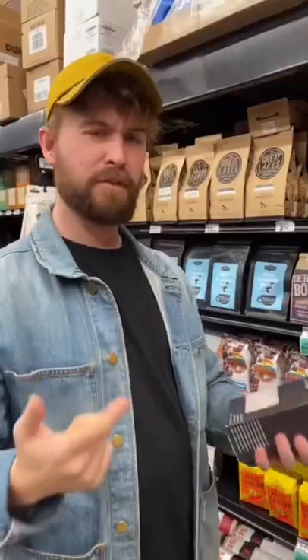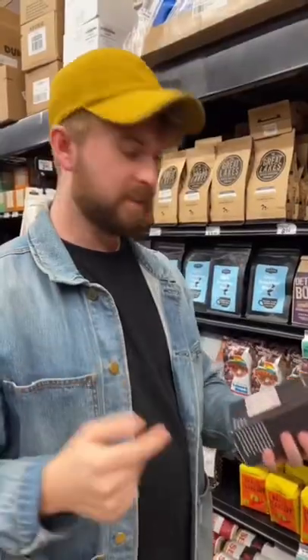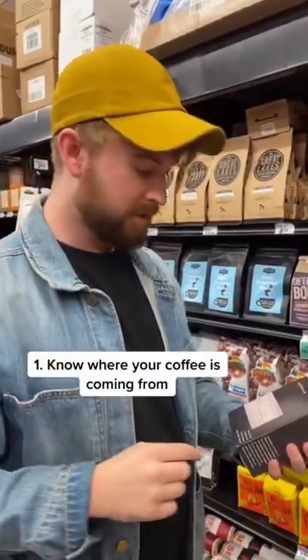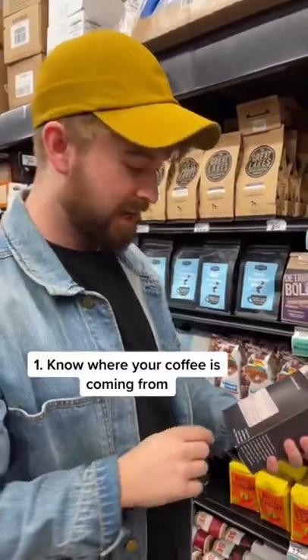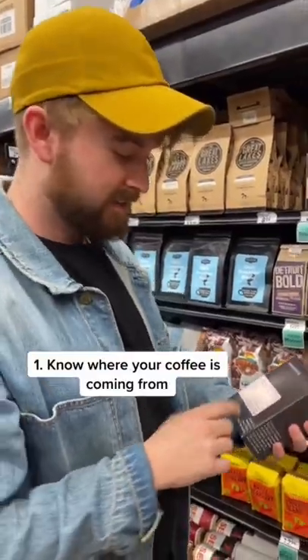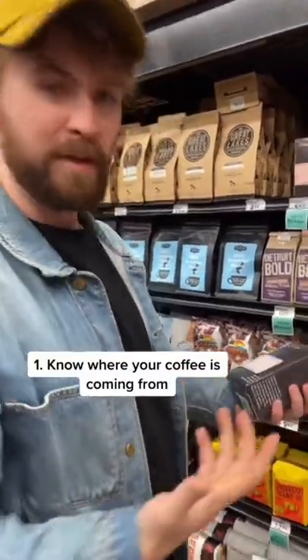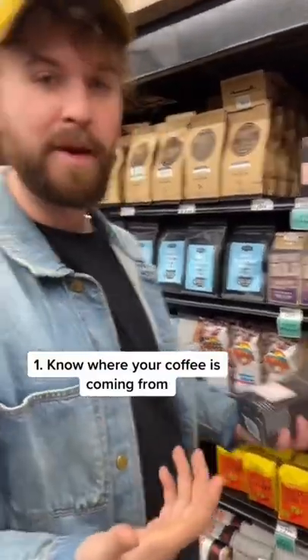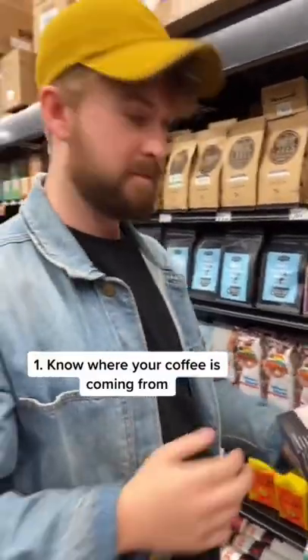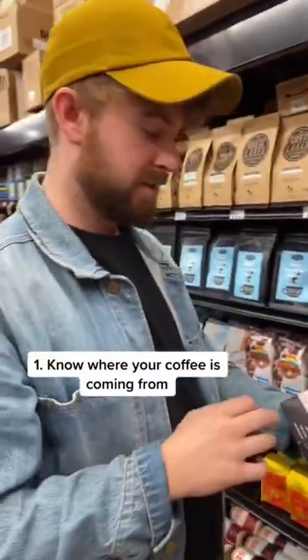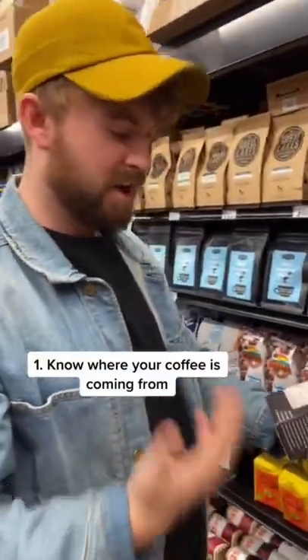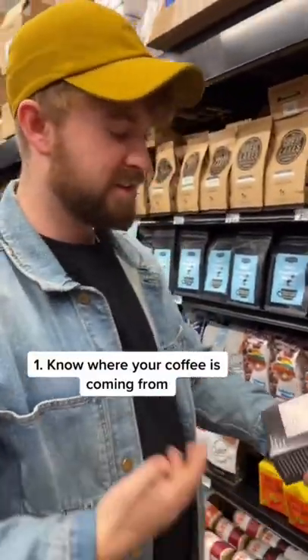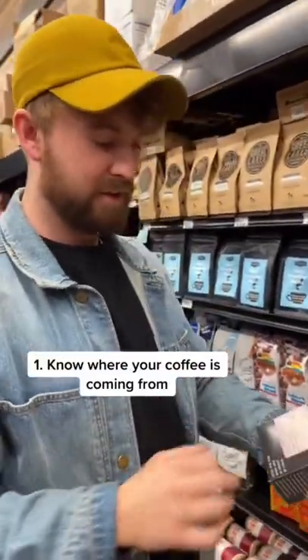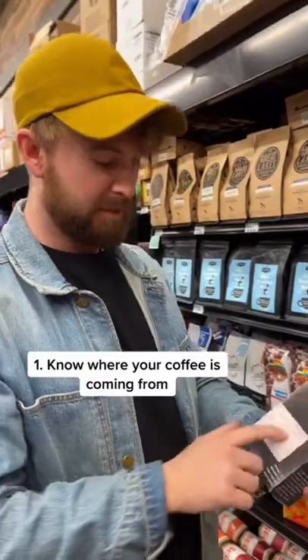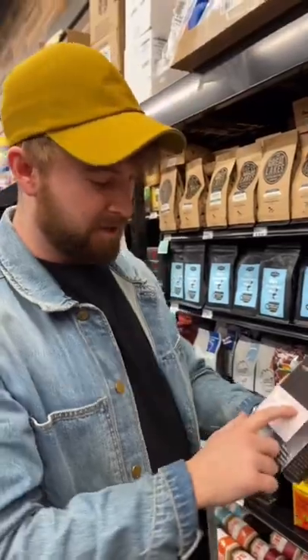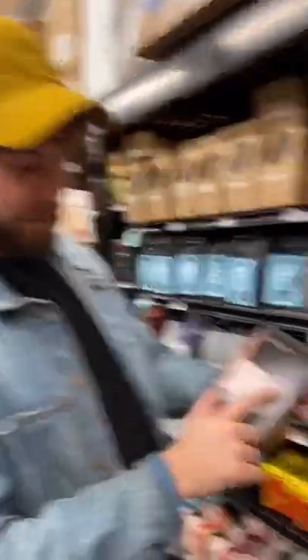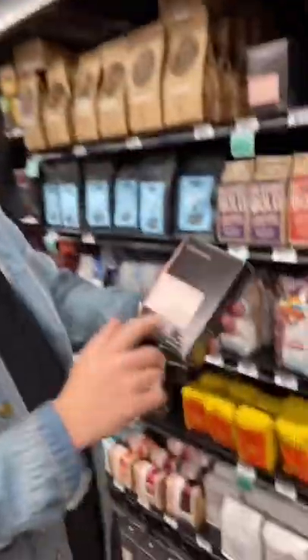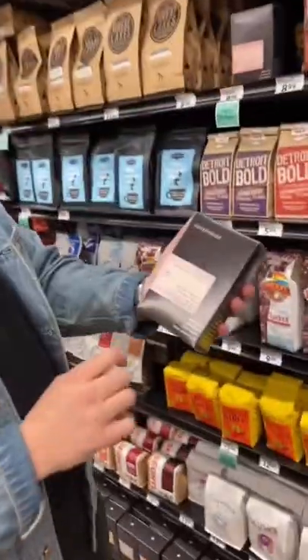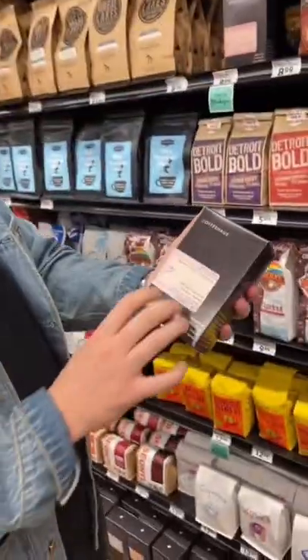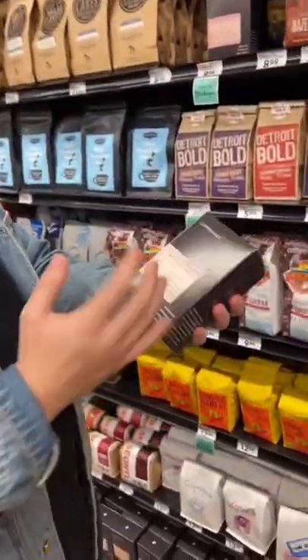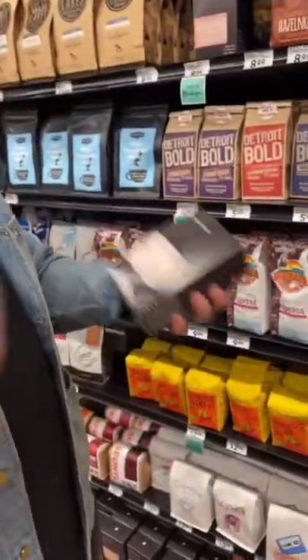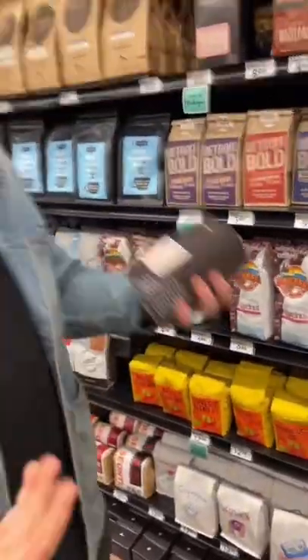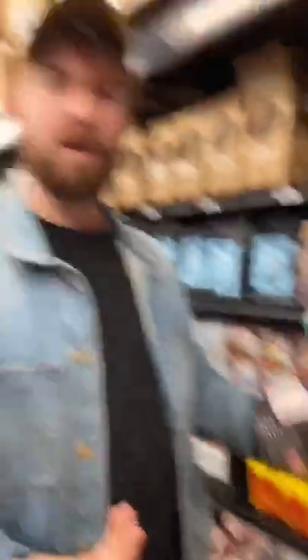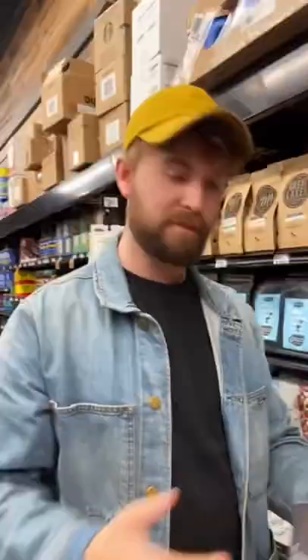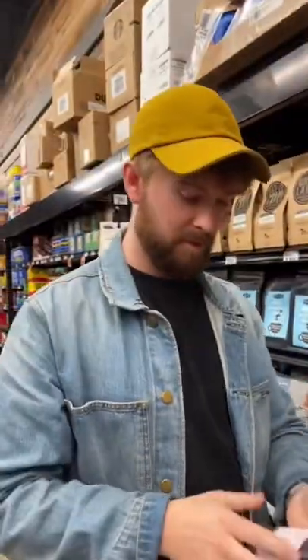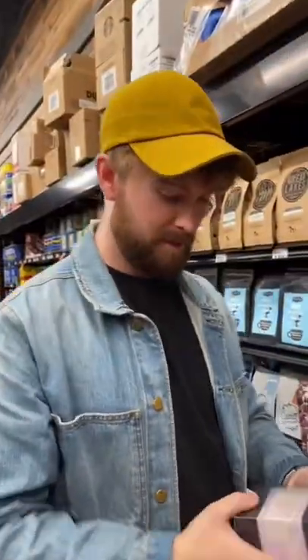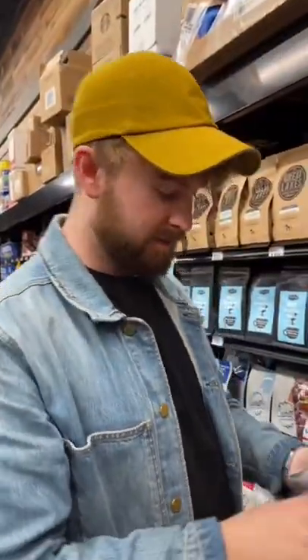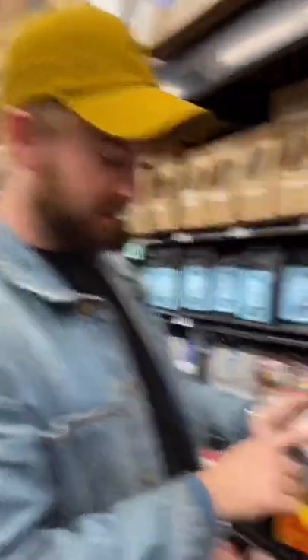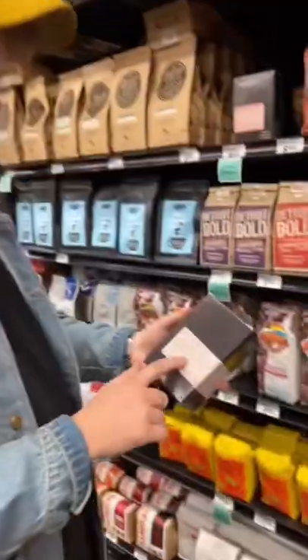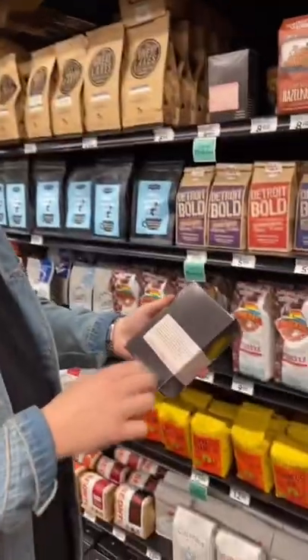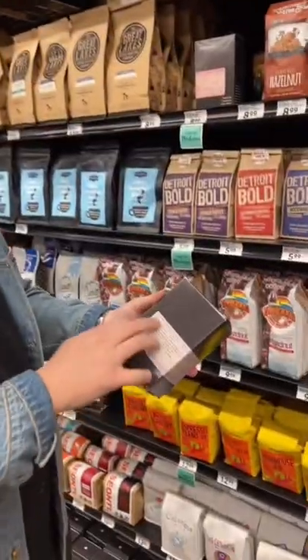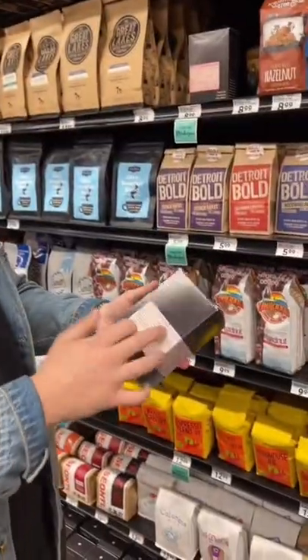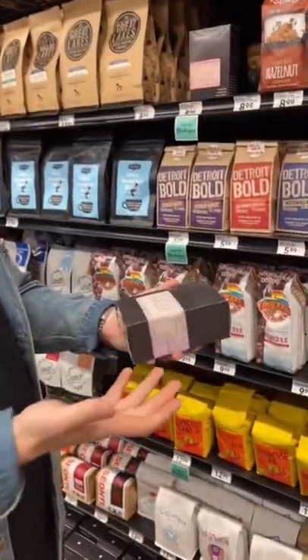First thing you want to look at is some information about the coffee — the farm. We got Guatemala here, so you know that the coffee's from Guatemala, and there's a nice little description. There's the farm.